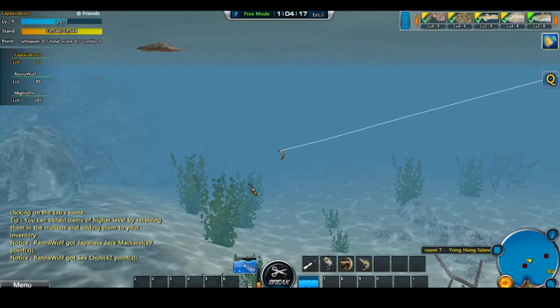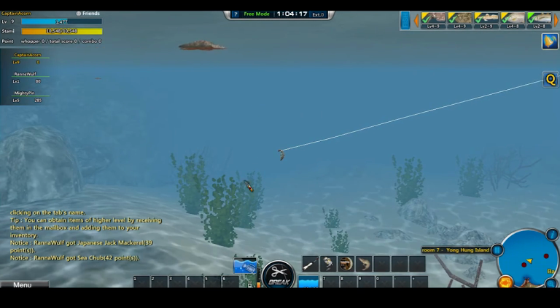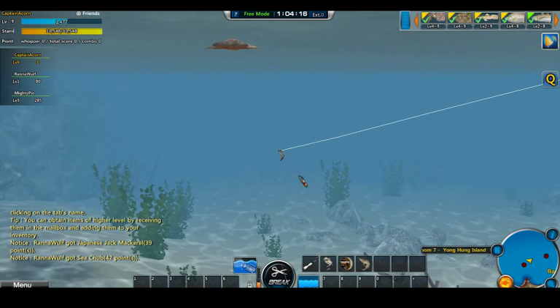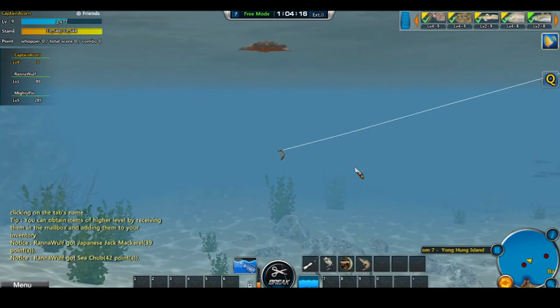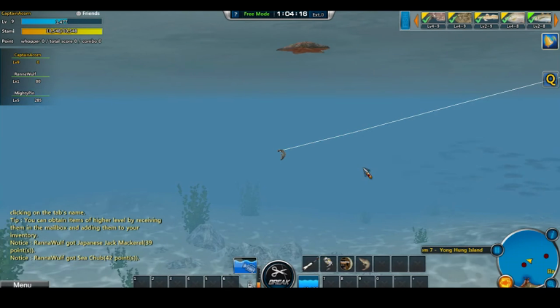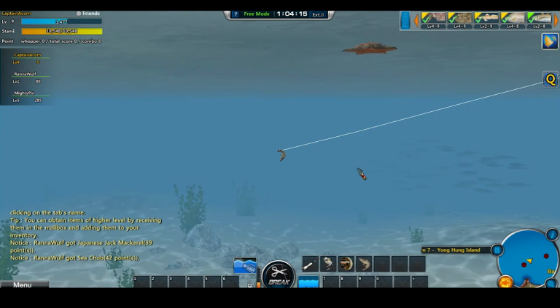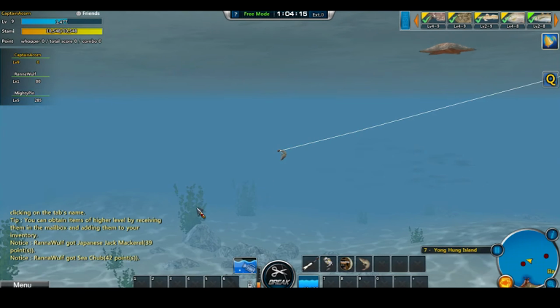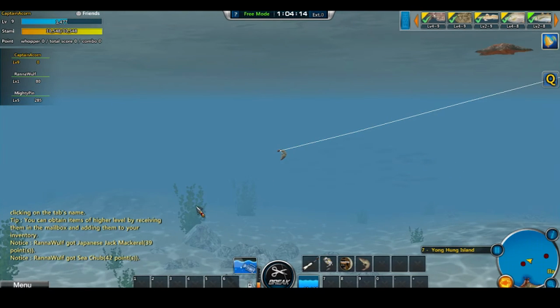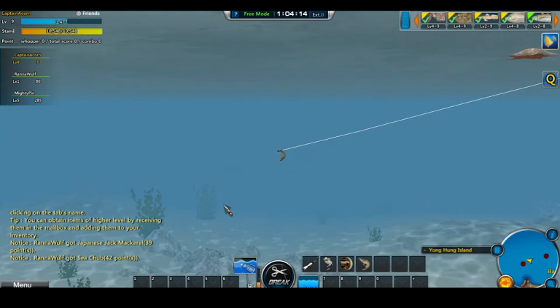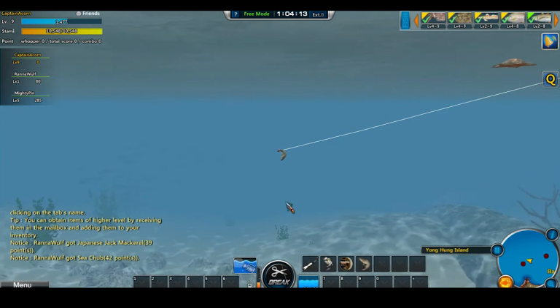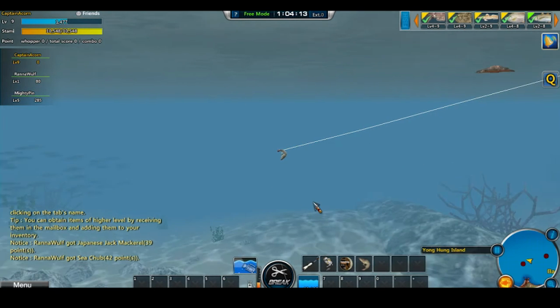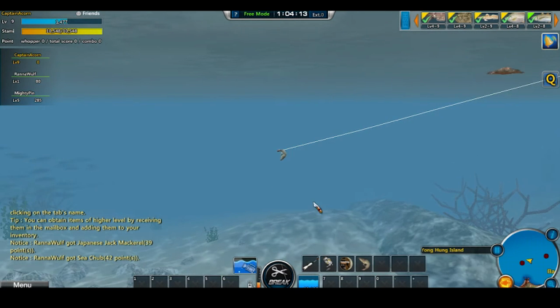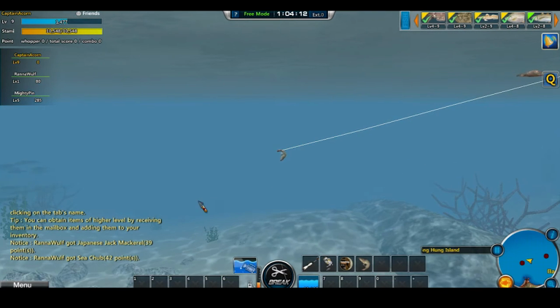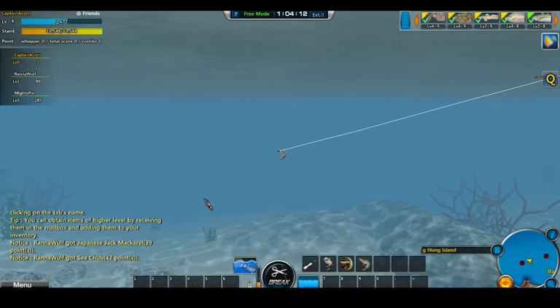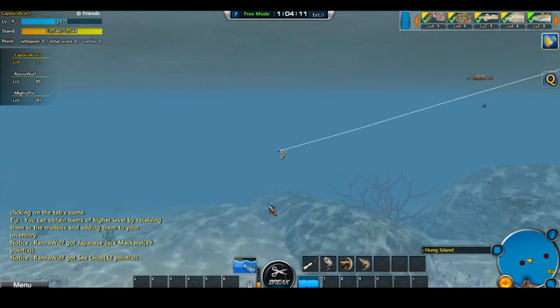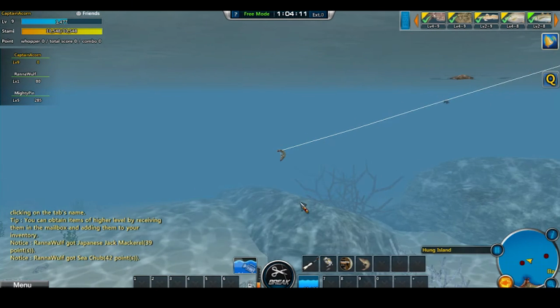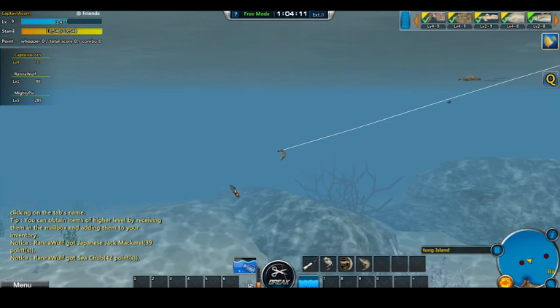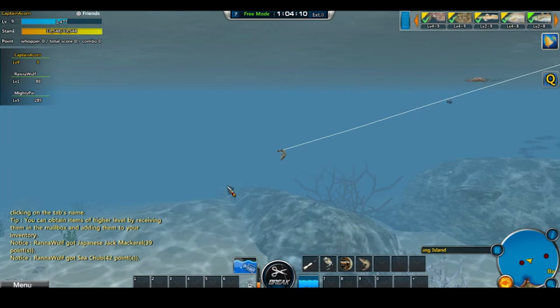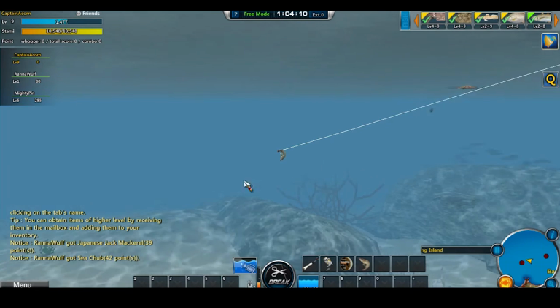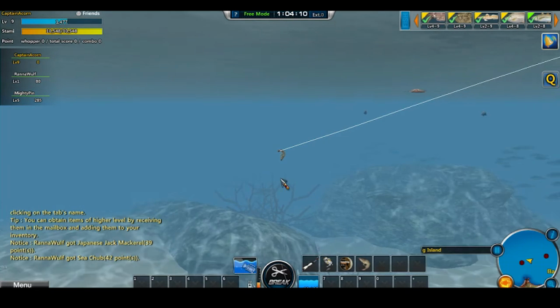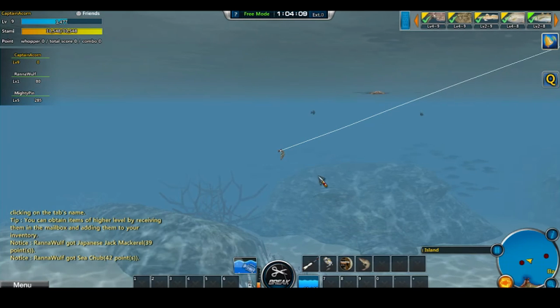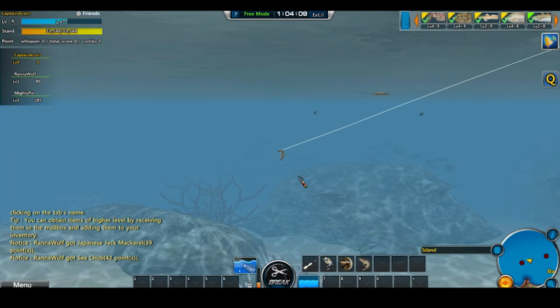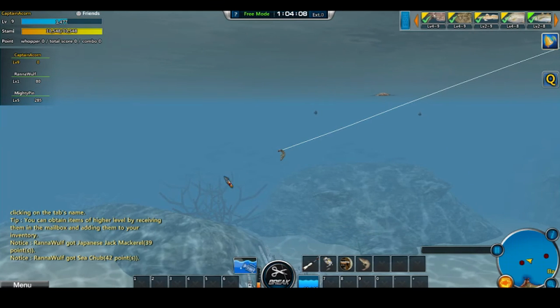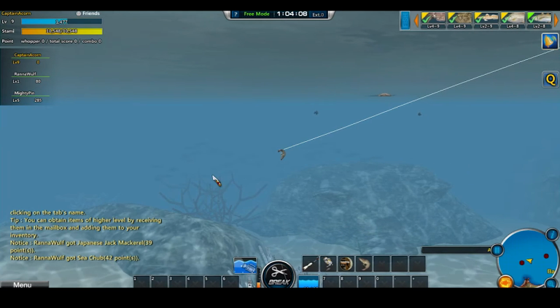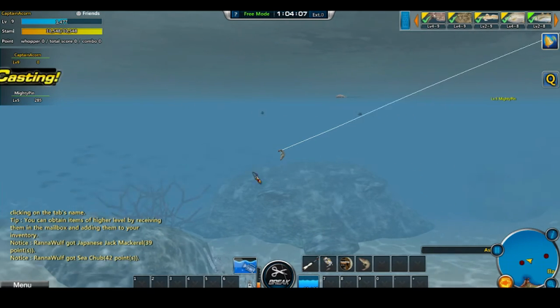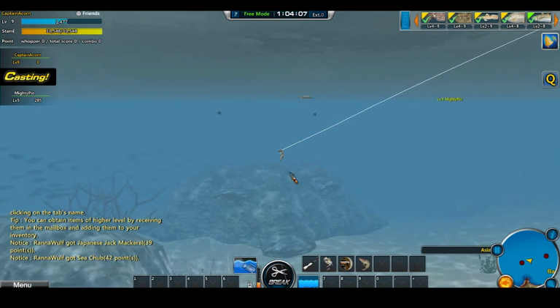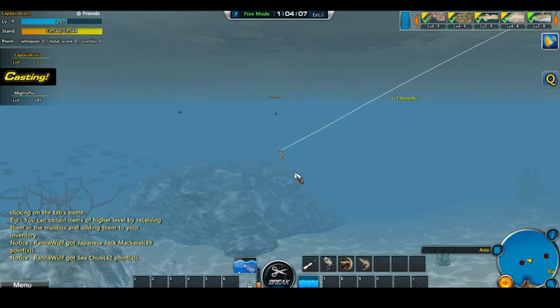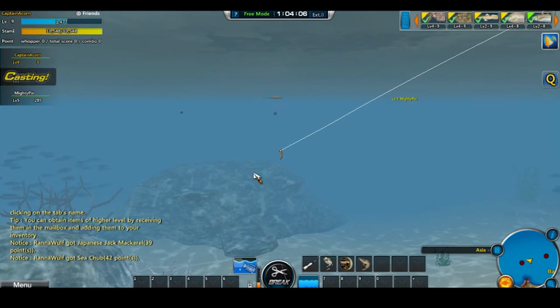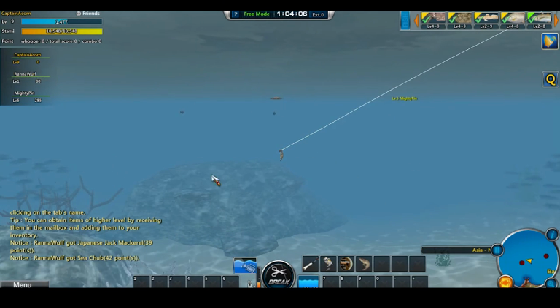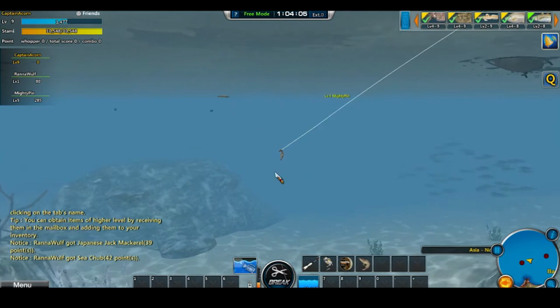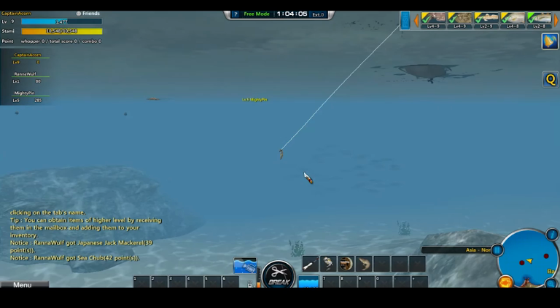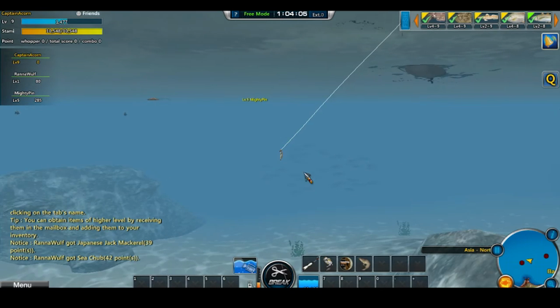This is the underwater cam that you get. You get a number of these when you start the game and then have to buy more as you go on. What it lets you do is look underneath the water and see what species of fish and different life are in the area.